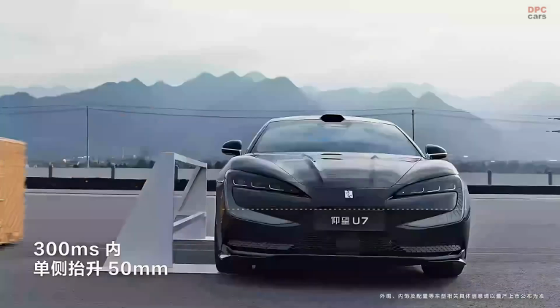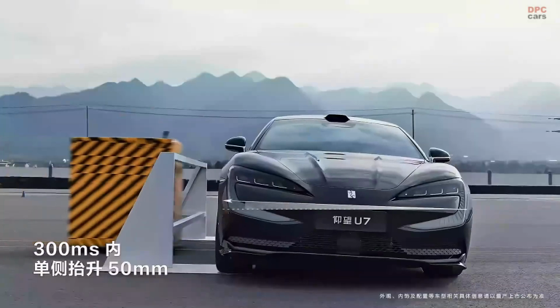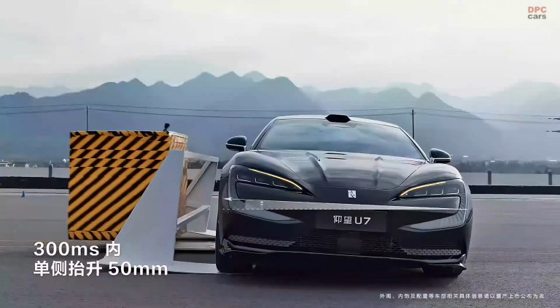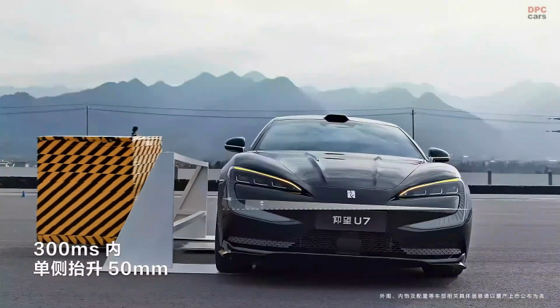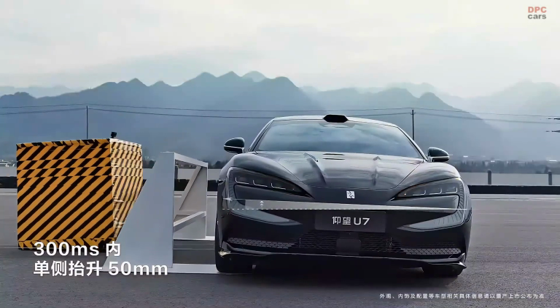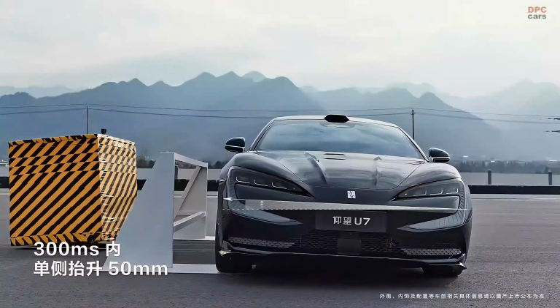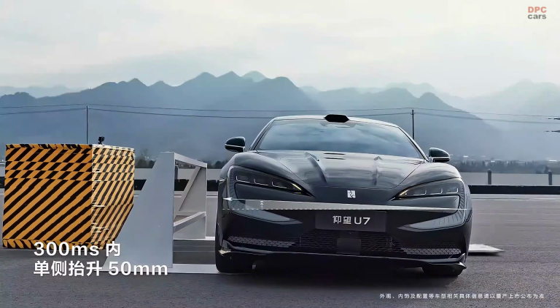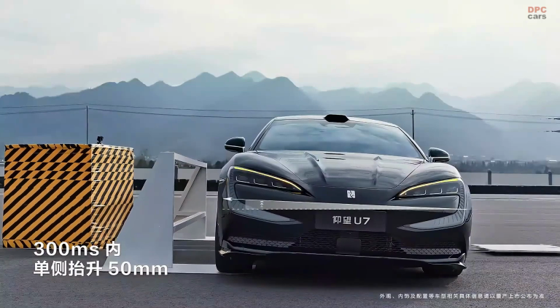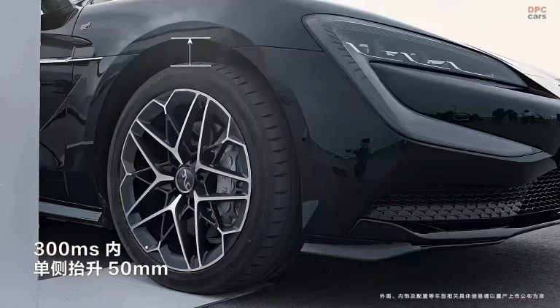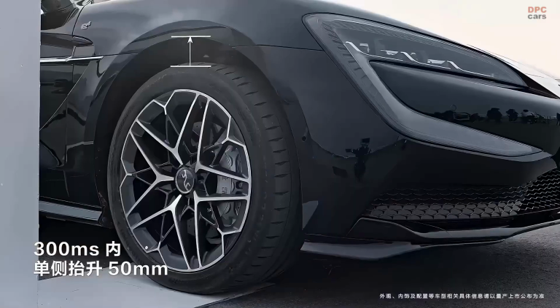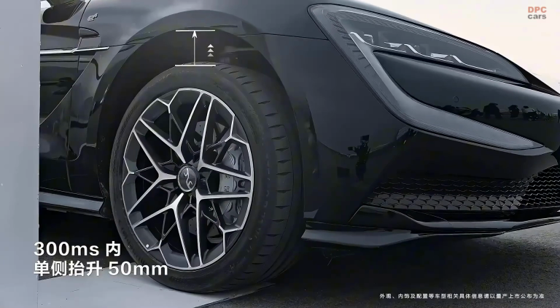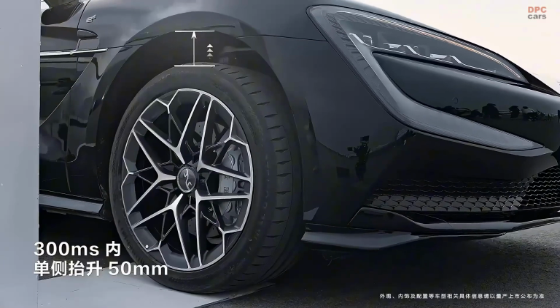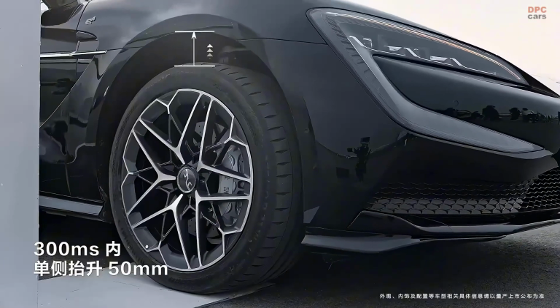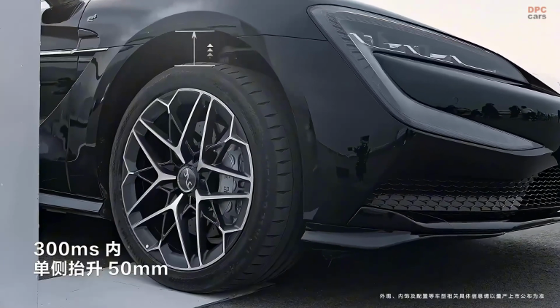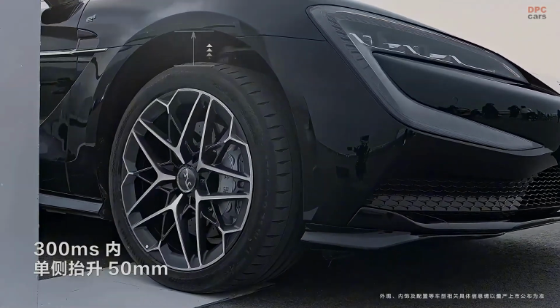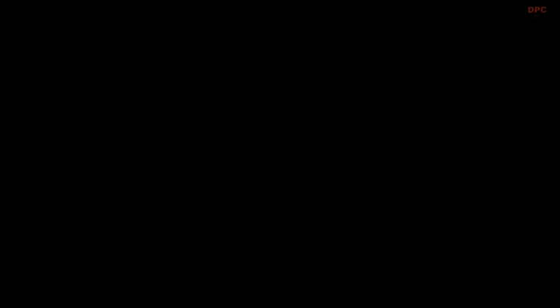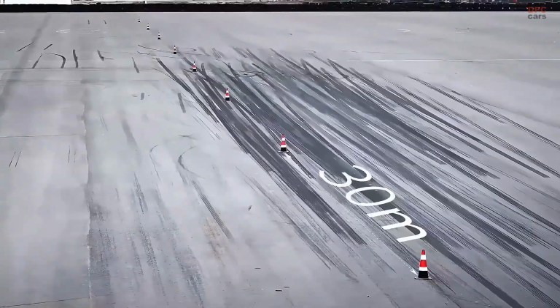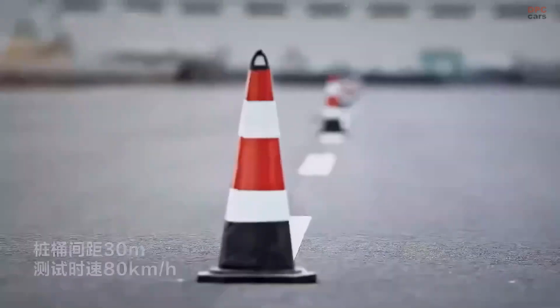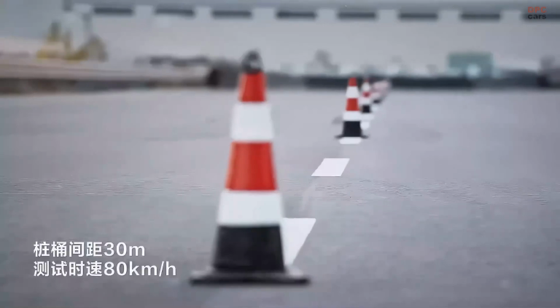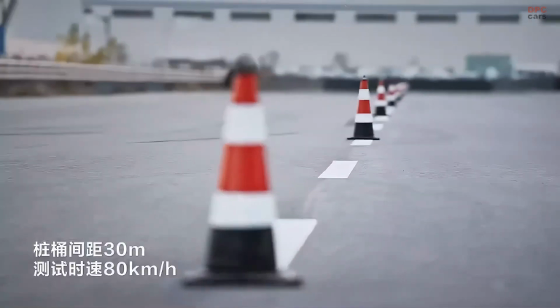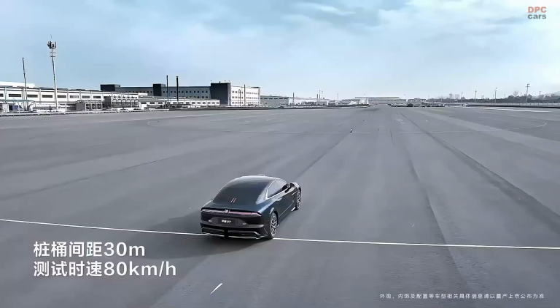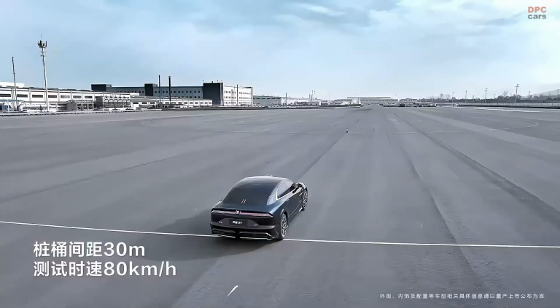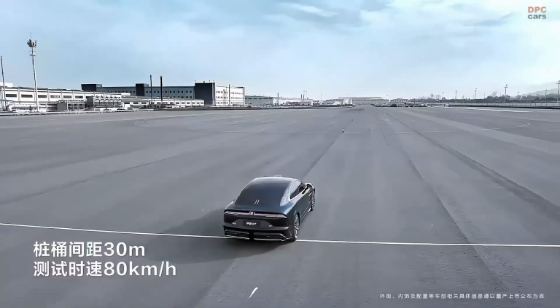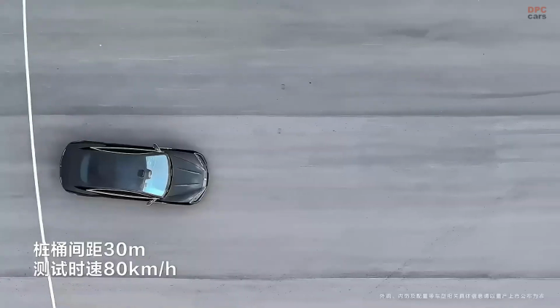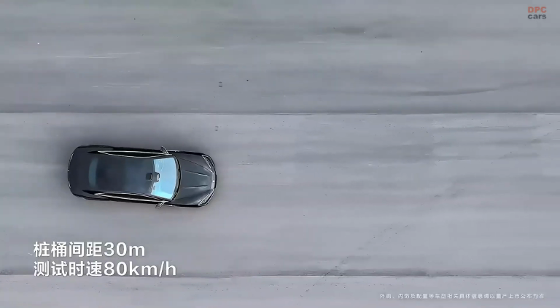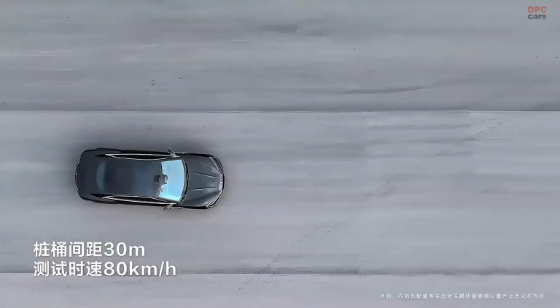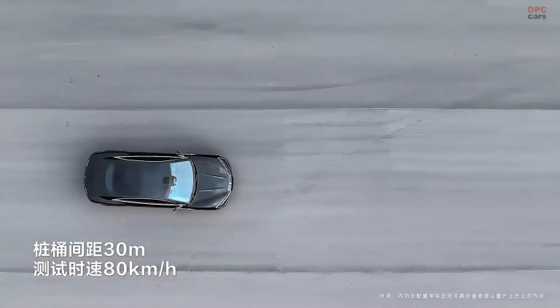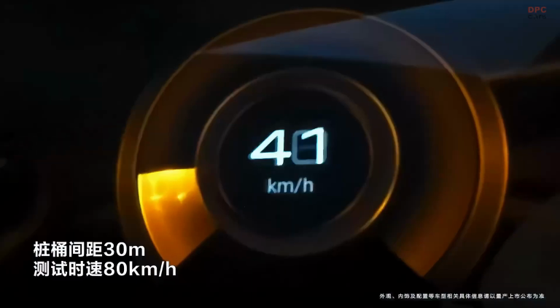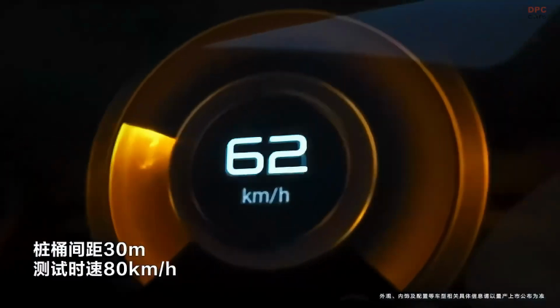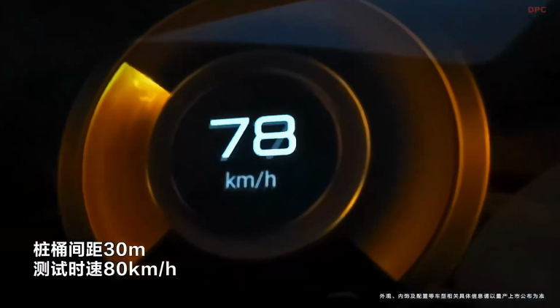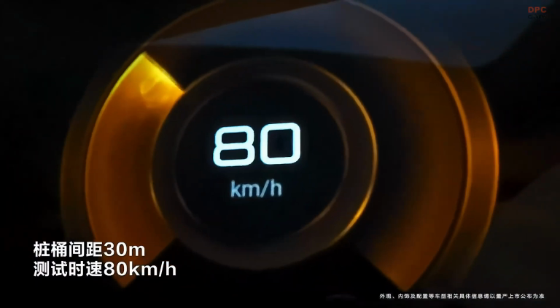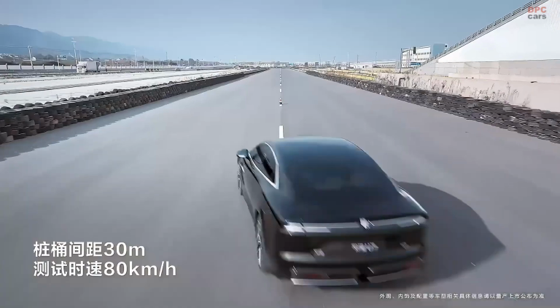The system features an active height adjustment that can raise or lower the vehicle depending on the driving situation. Whether you are cruising on the highway or navigating through city streets, the U7 stays balanced.